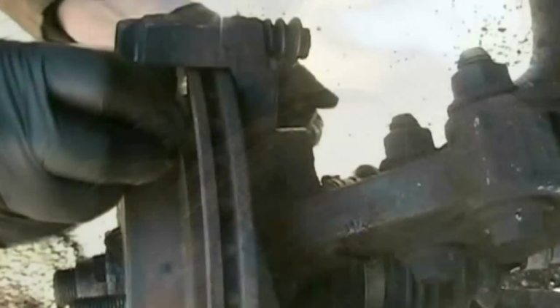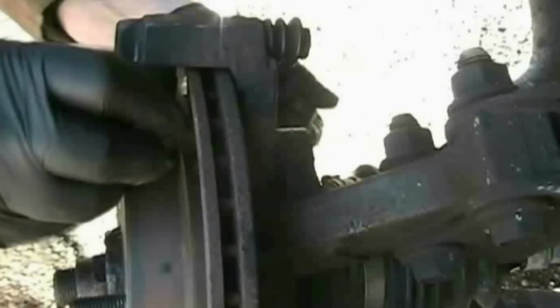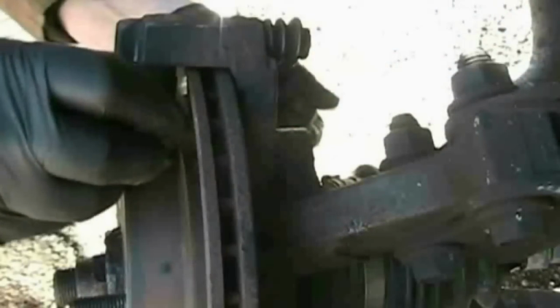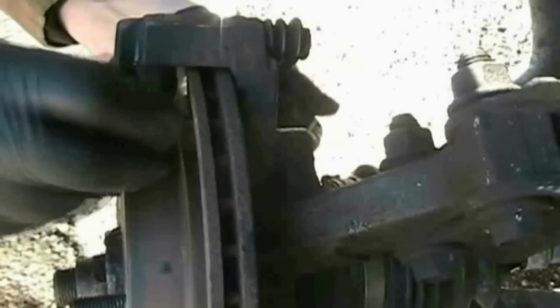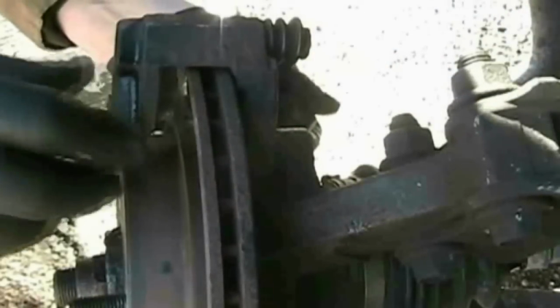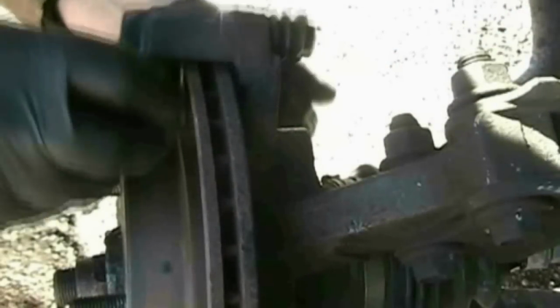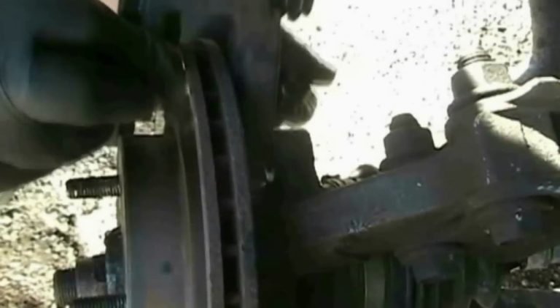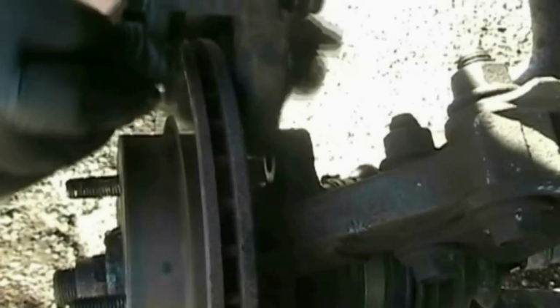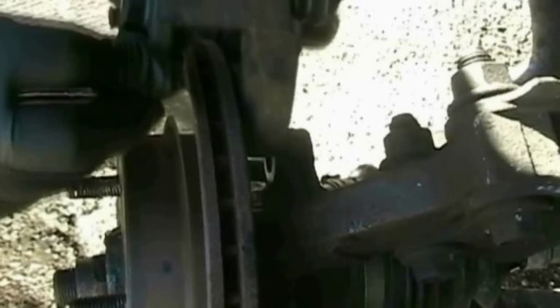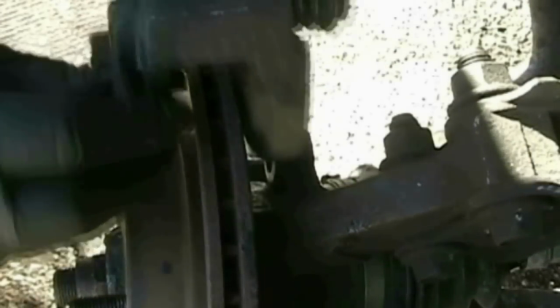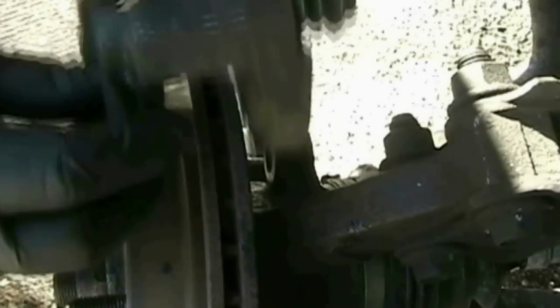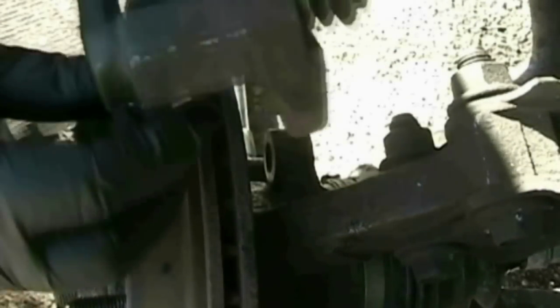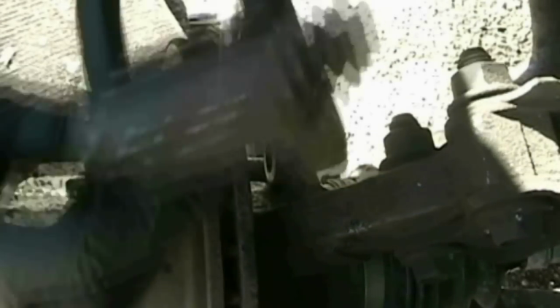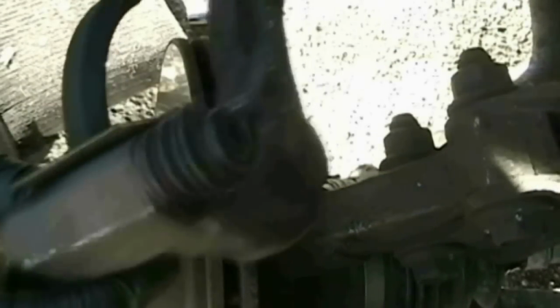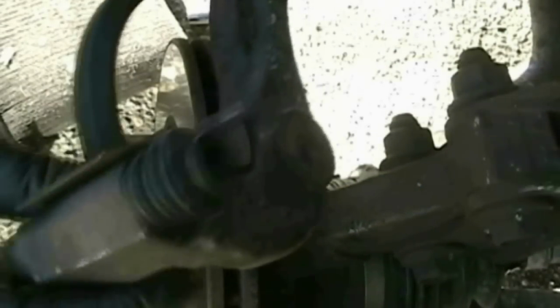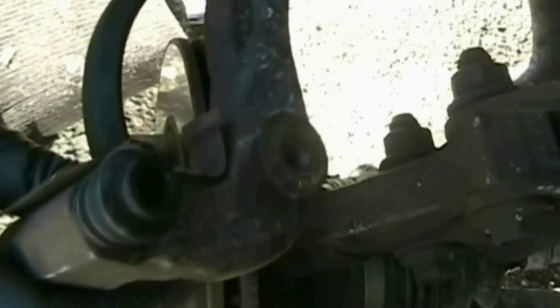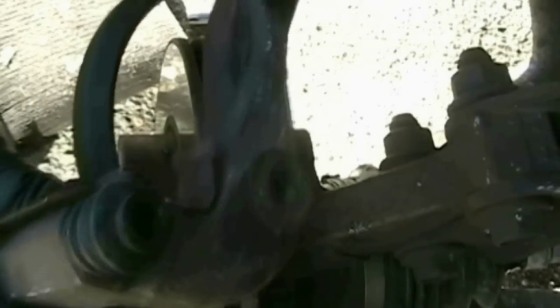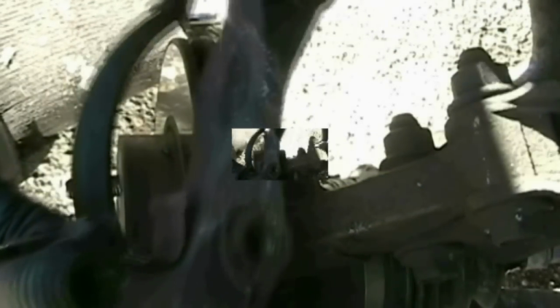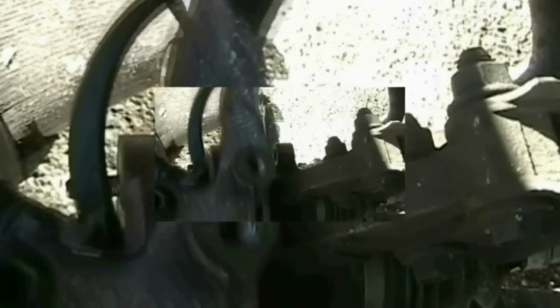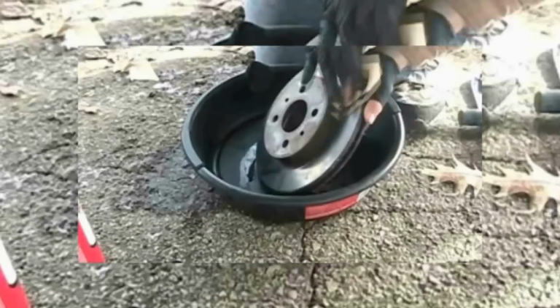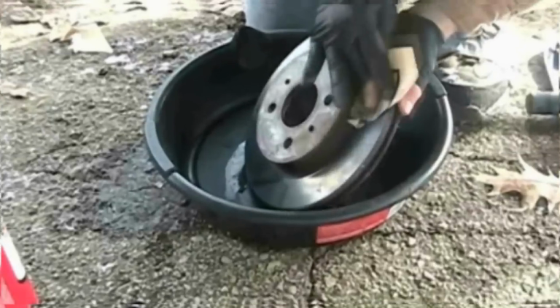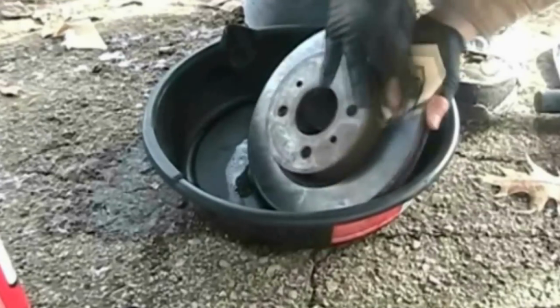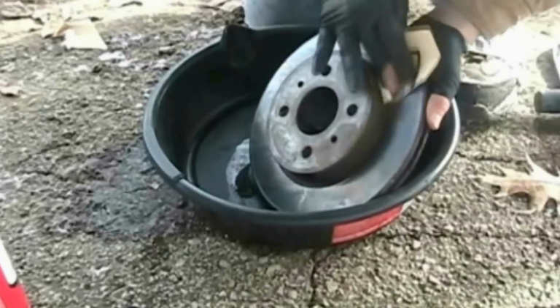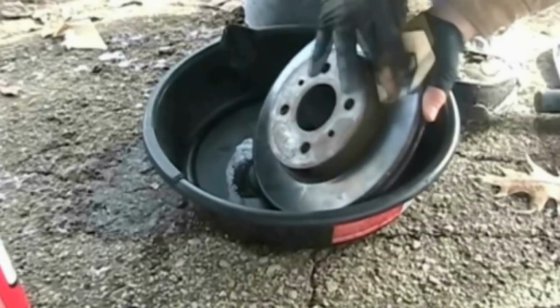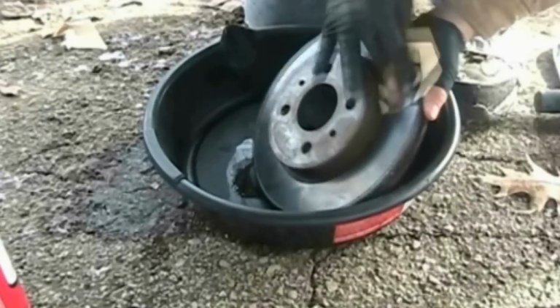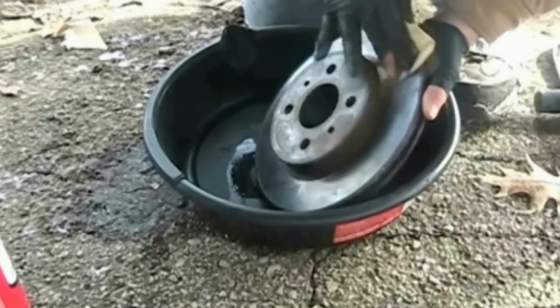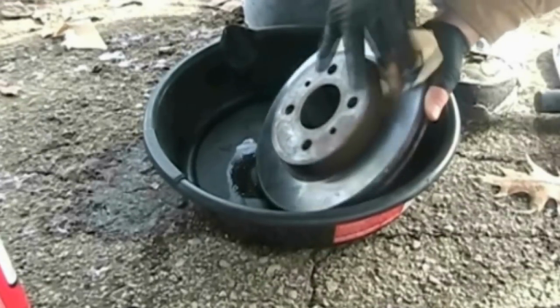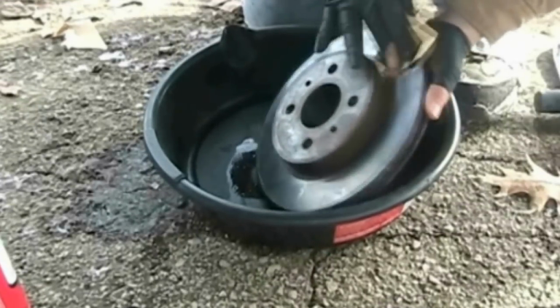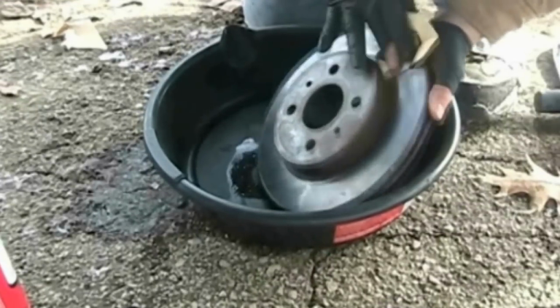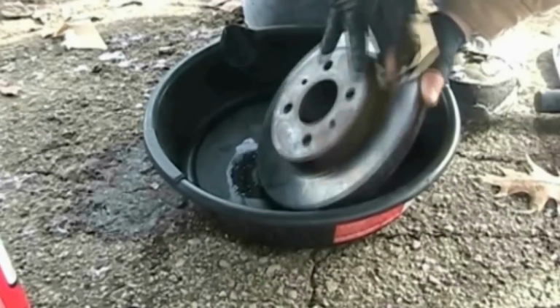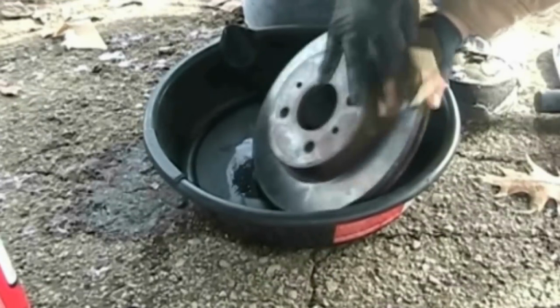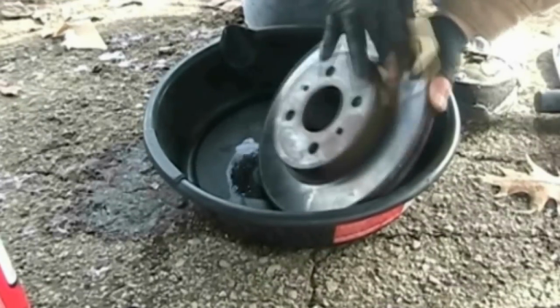If you know how to remove your brake calipers and bracket, it will make your job of sanding easier. Now I can easily see both sides of the rotor.